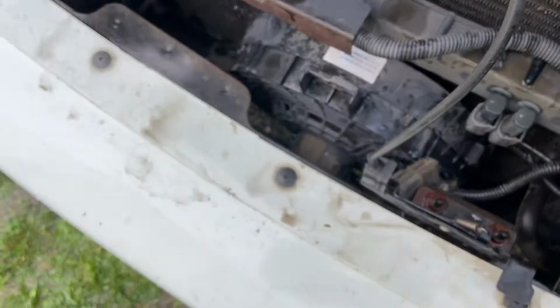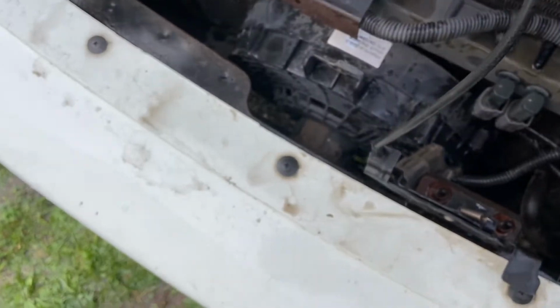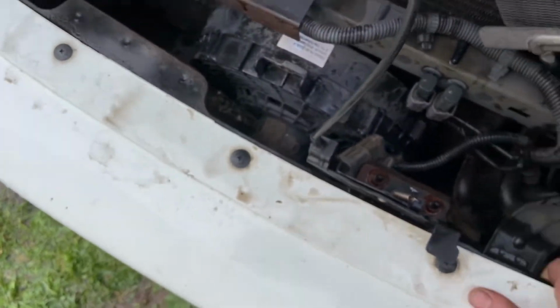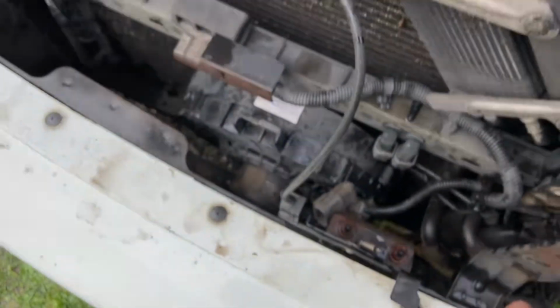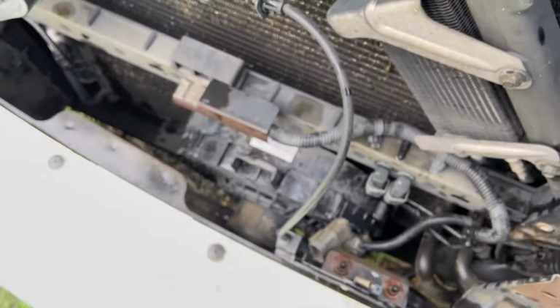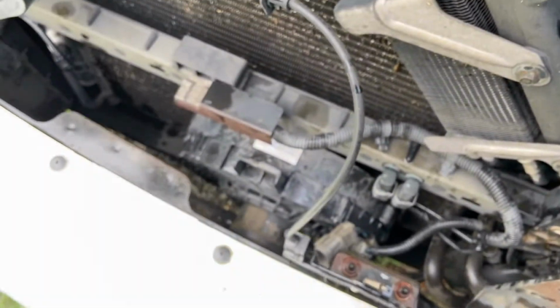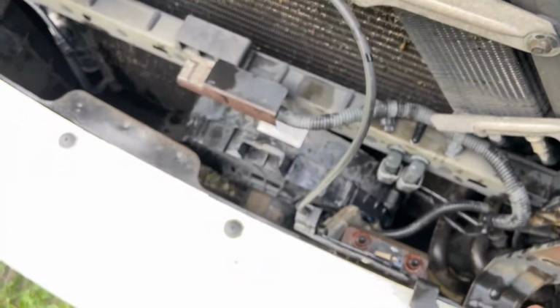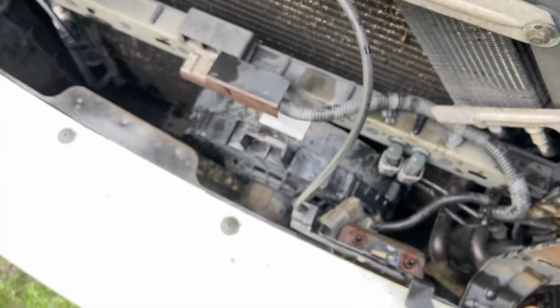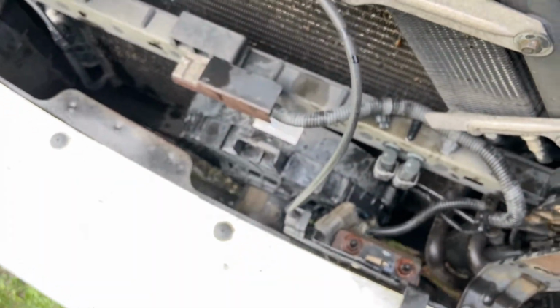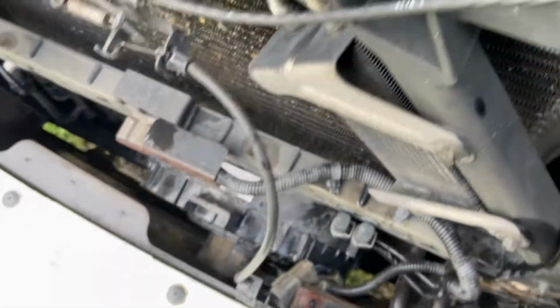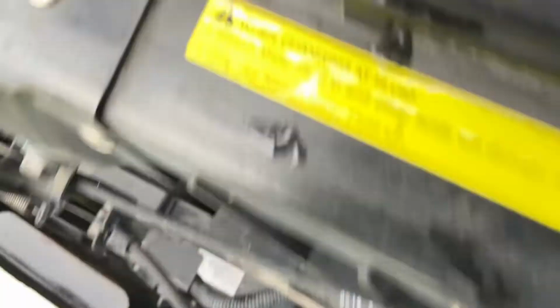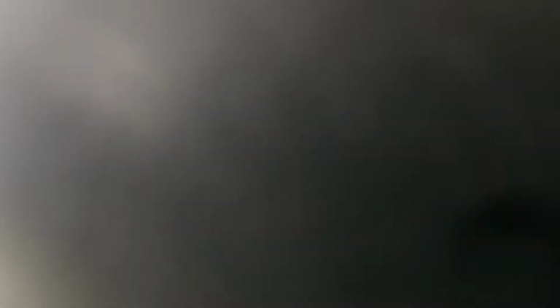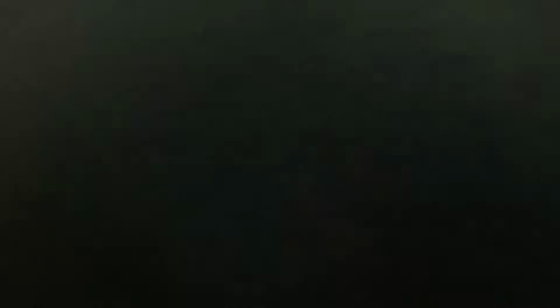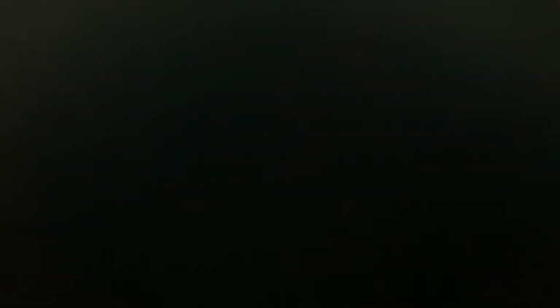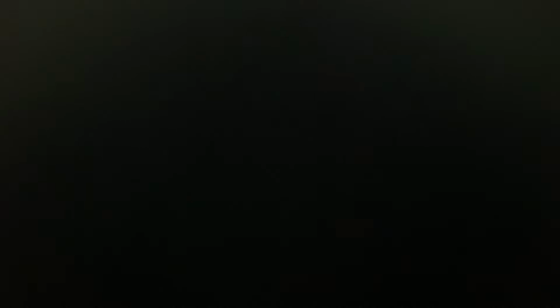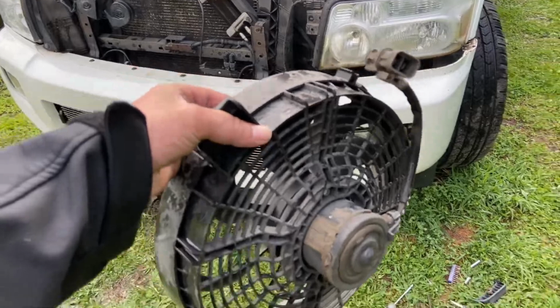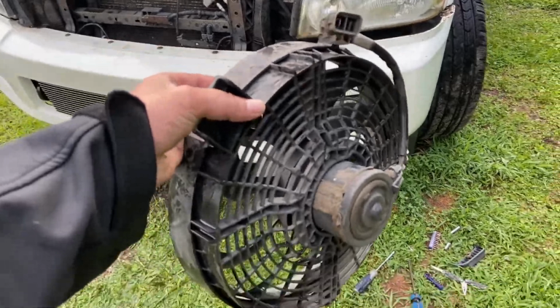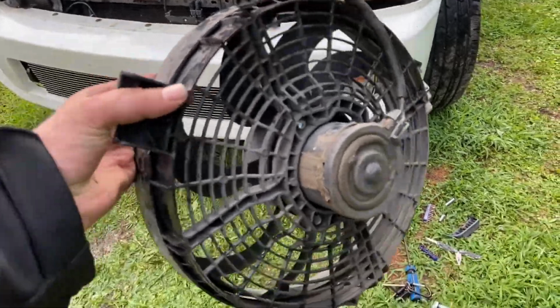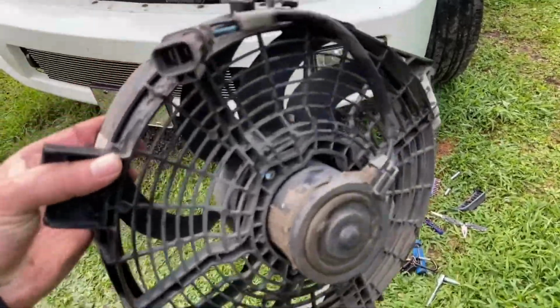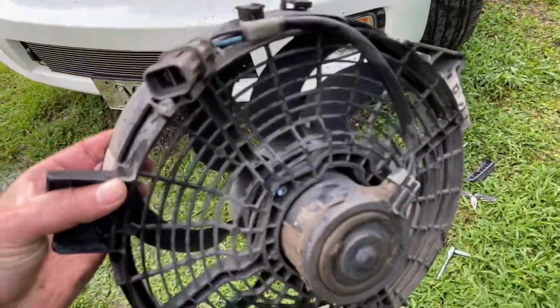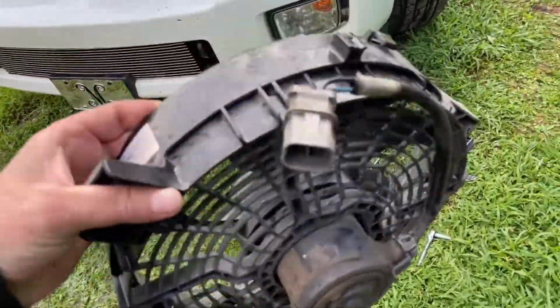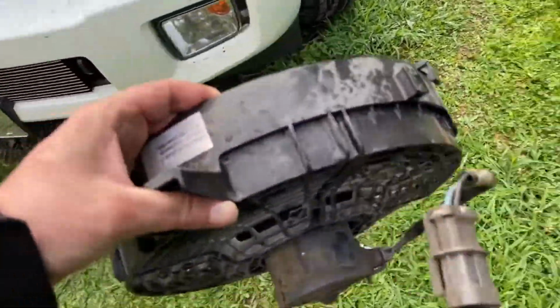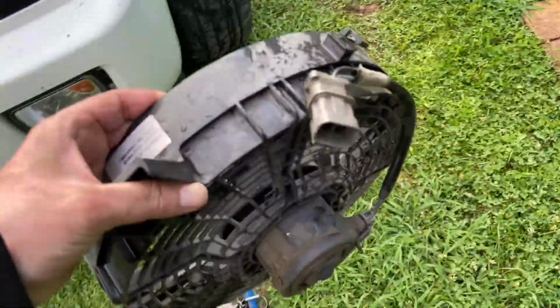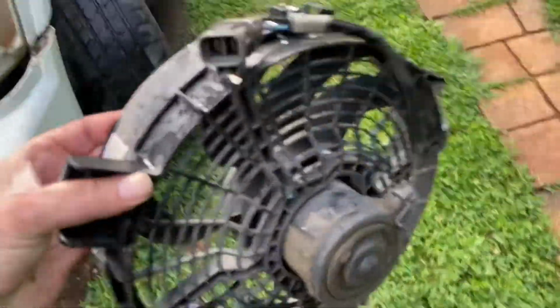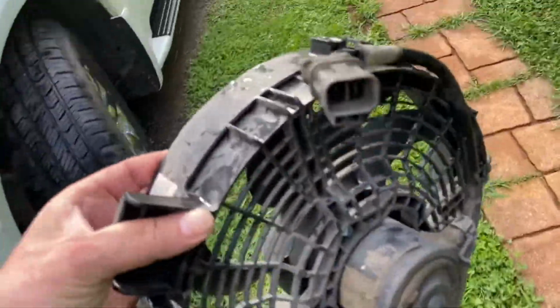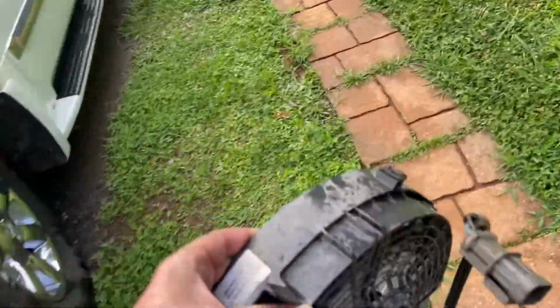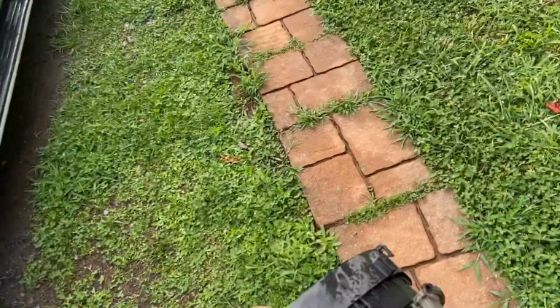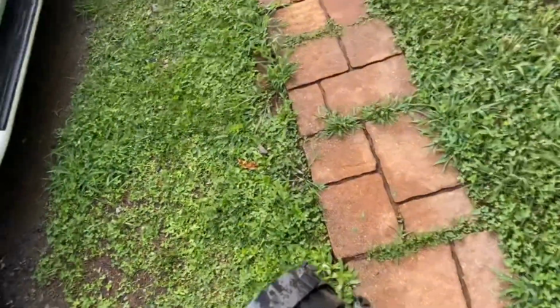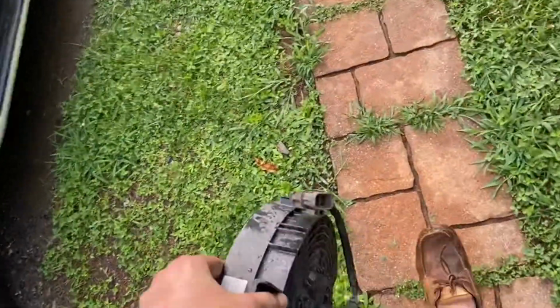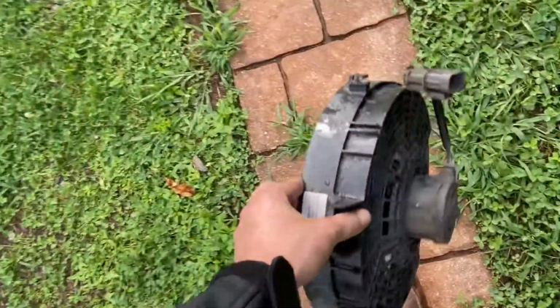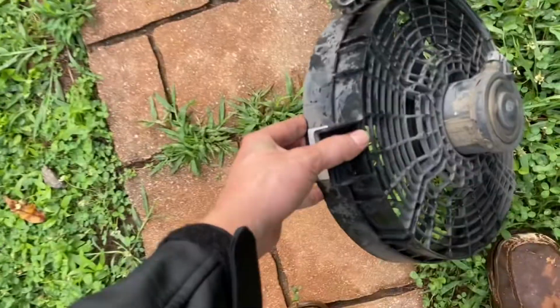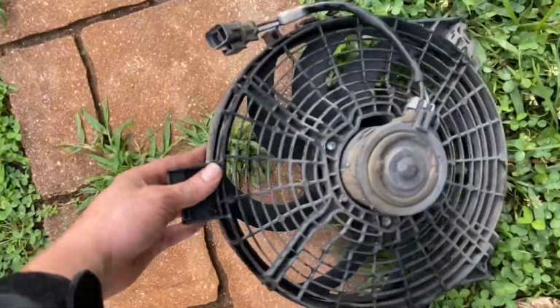You can see I'm pulling it away. This is the old fan, and they didn't even give me the right connection. I know I ordered it right this time.